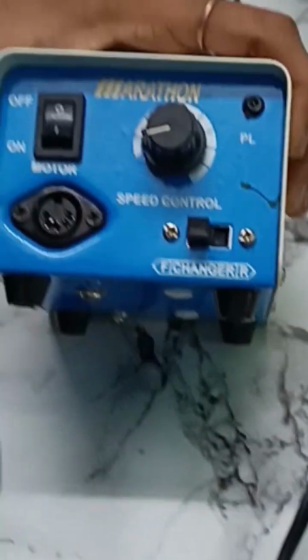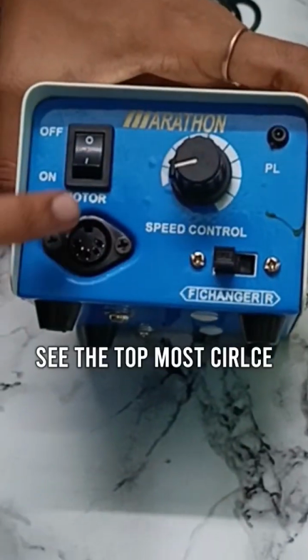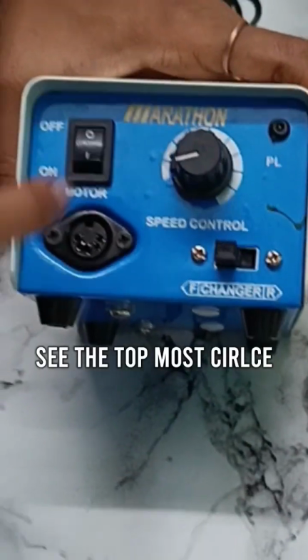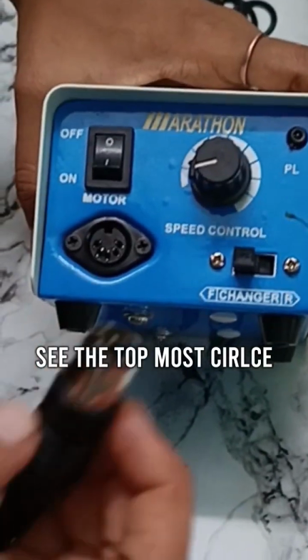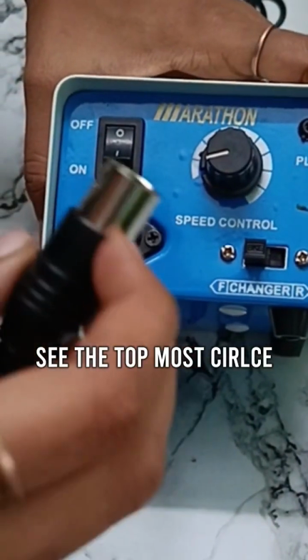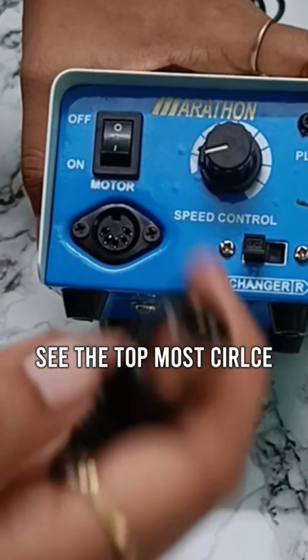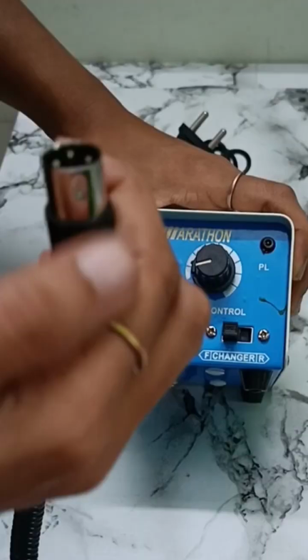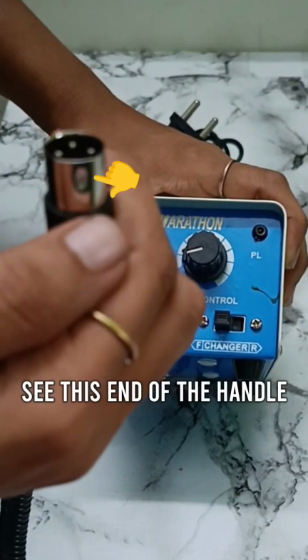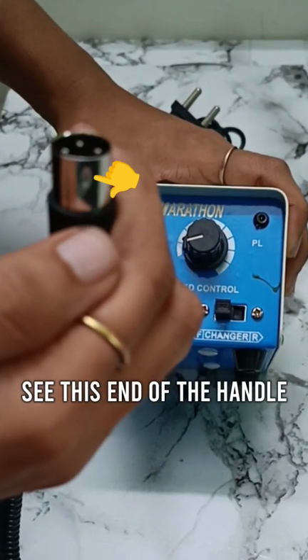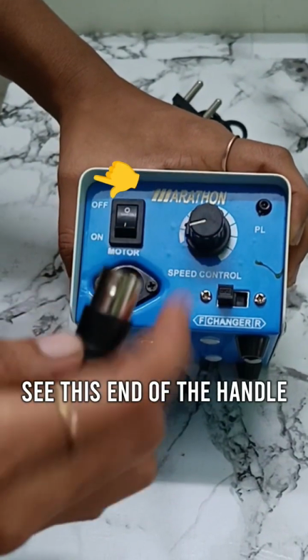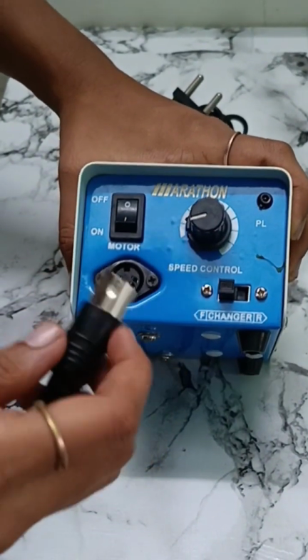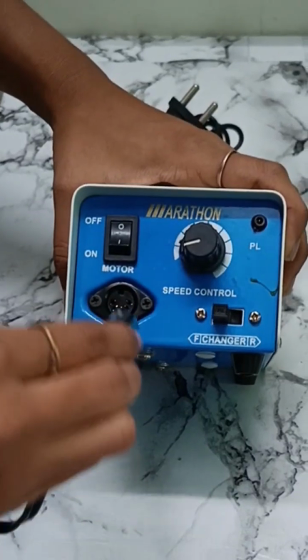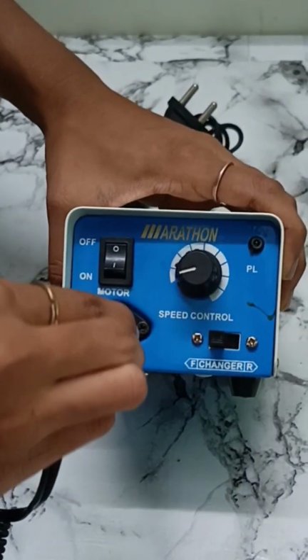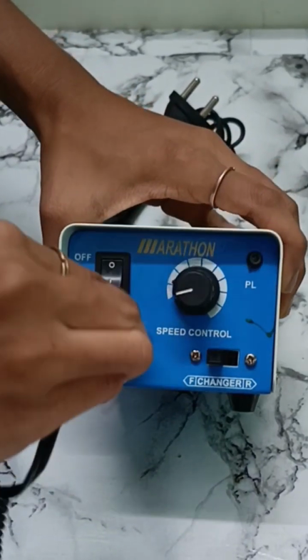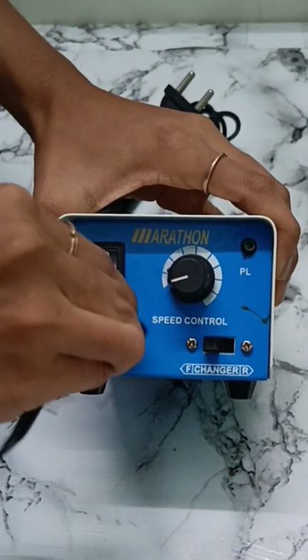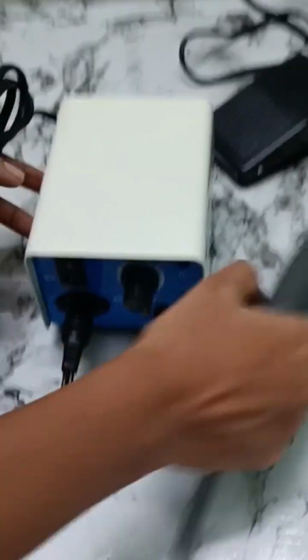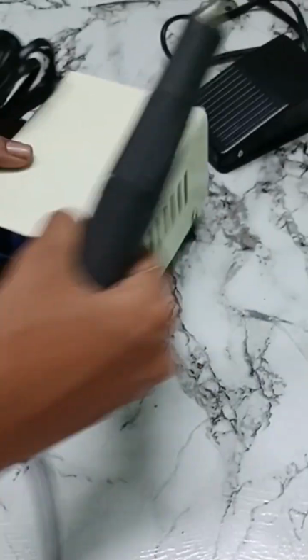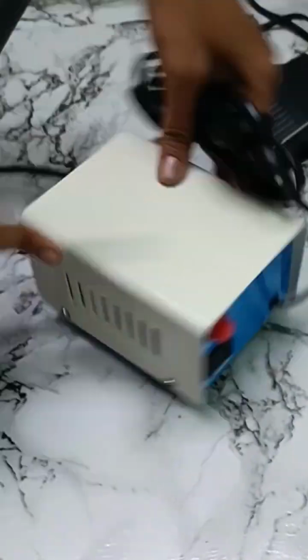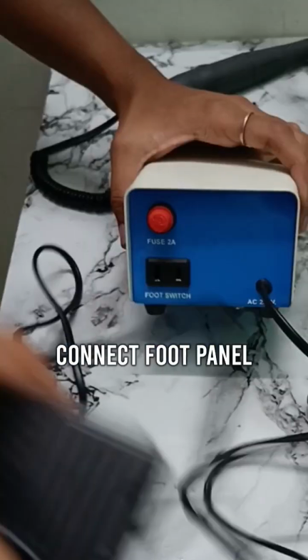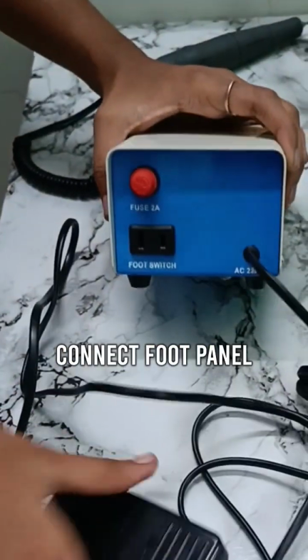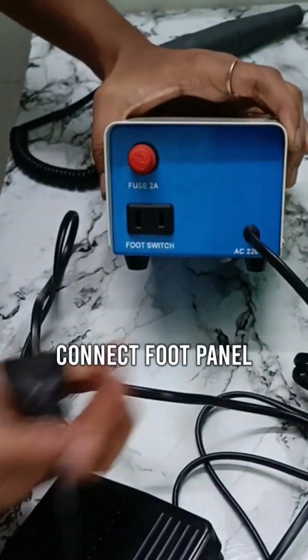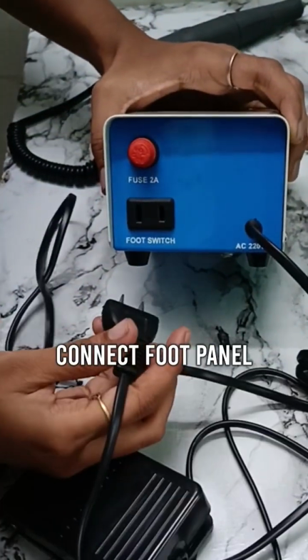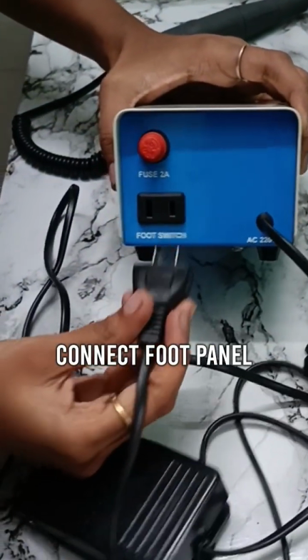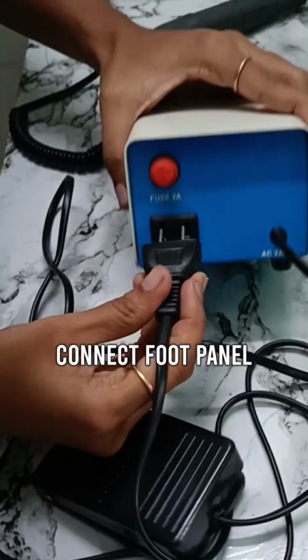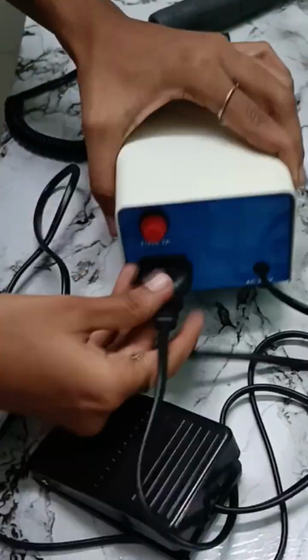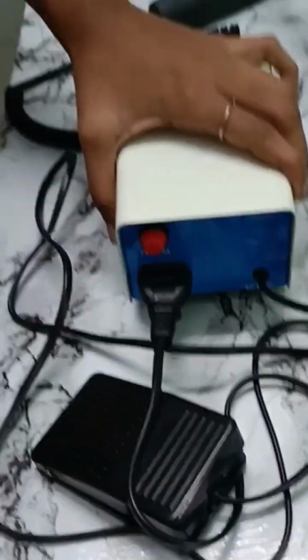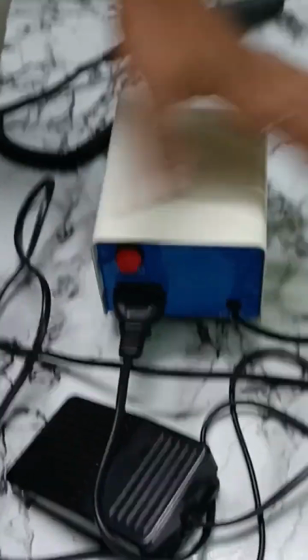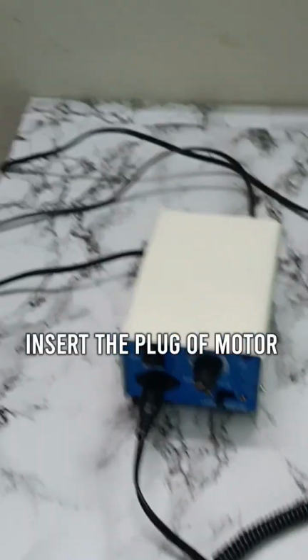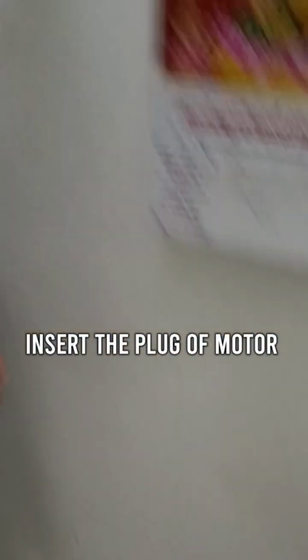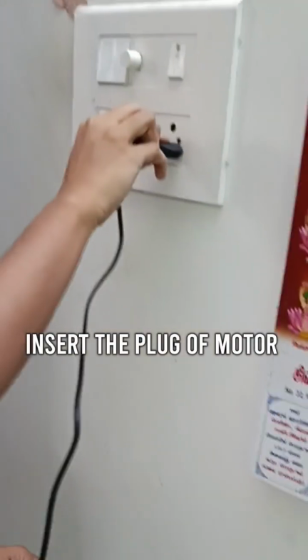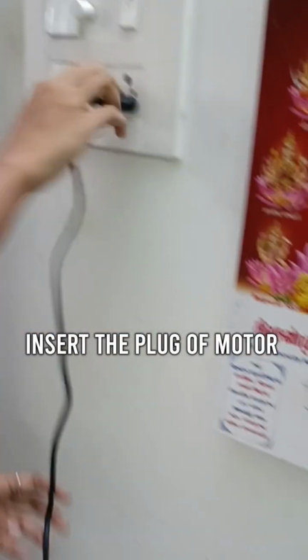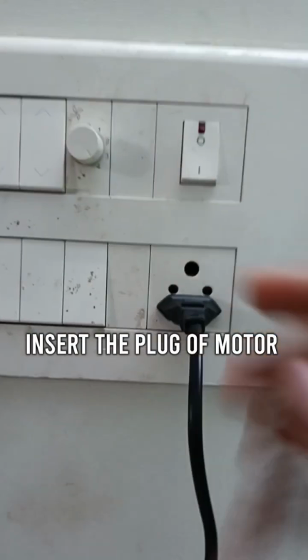Notice the topmost circle present over here. Then notice this symbol which is present in the handle set in the following way as shown. Now turn to the backside and connect the foot panel in the foot switch. Then insert the plug of the motor that is present already in the backside.